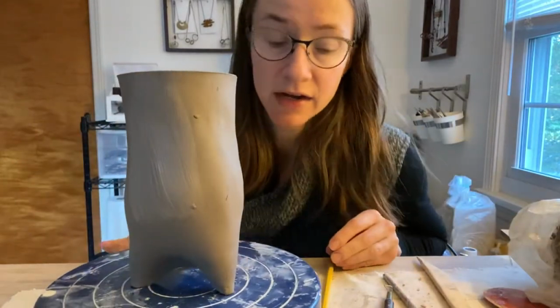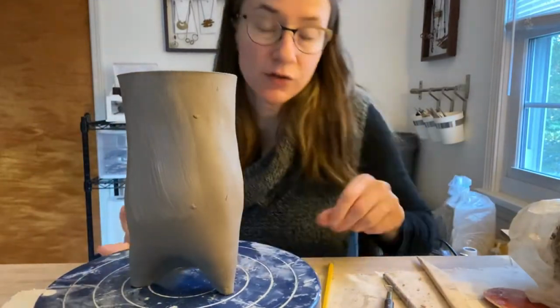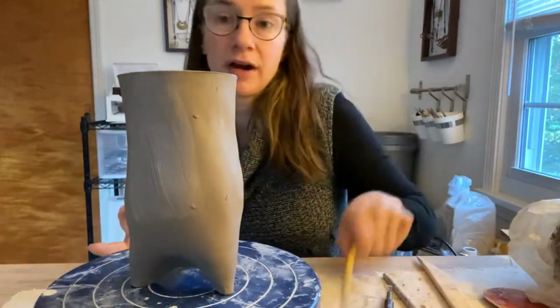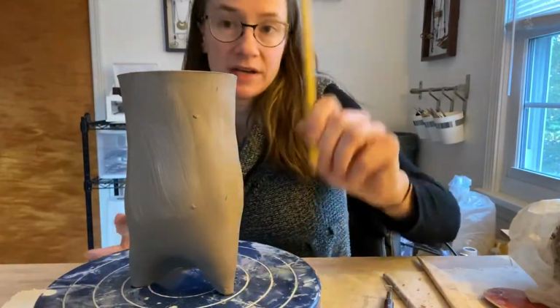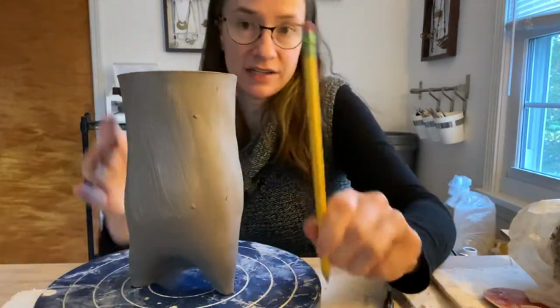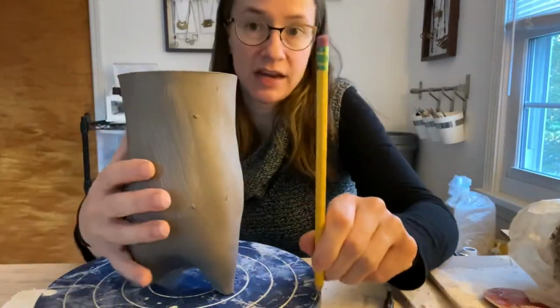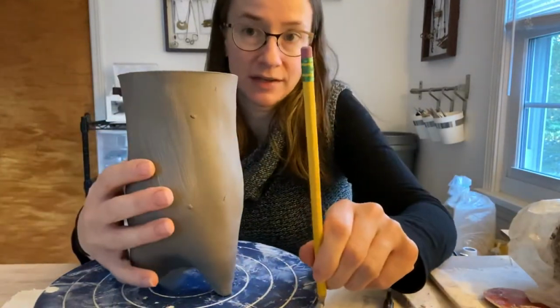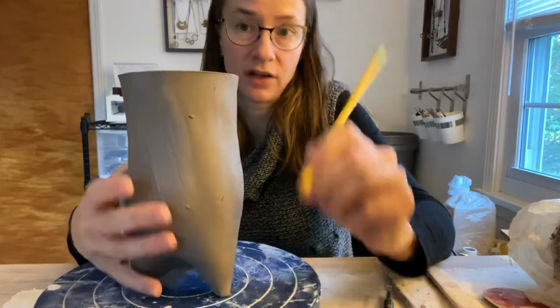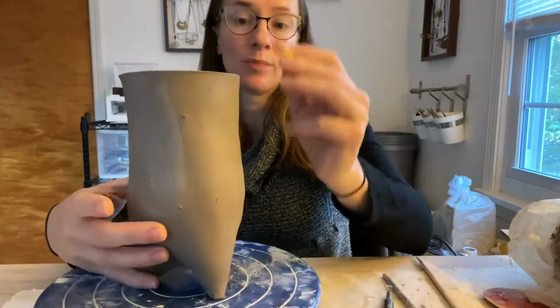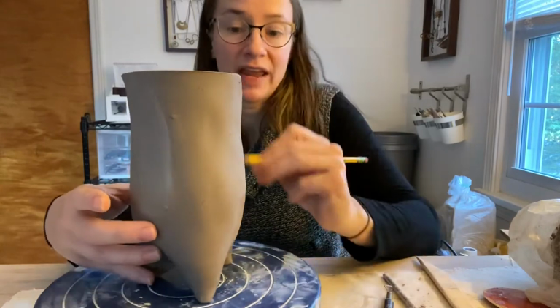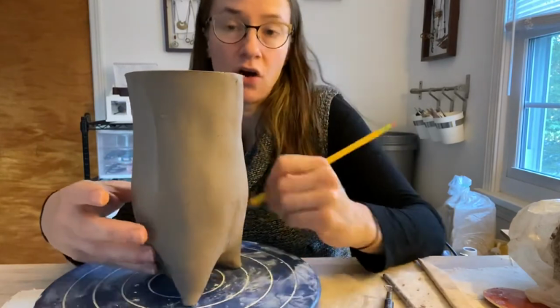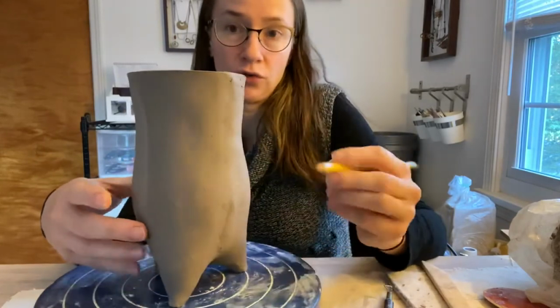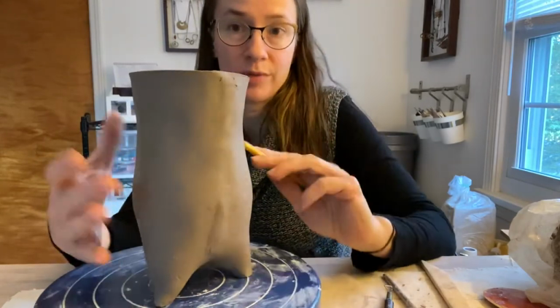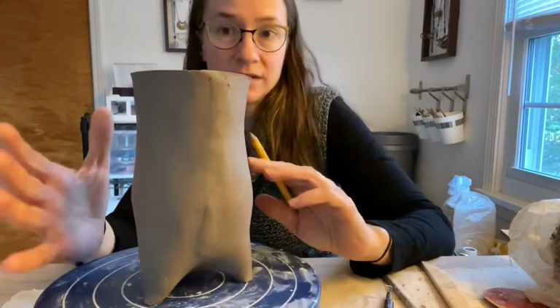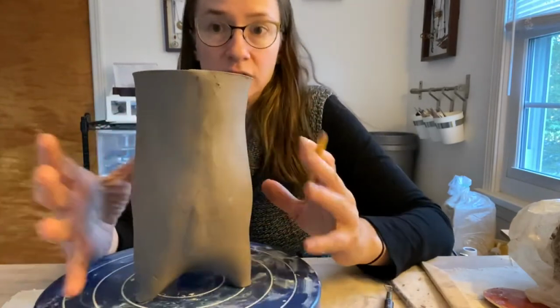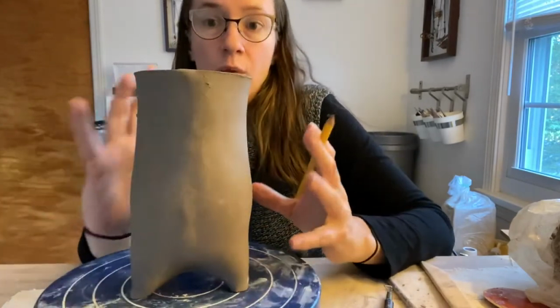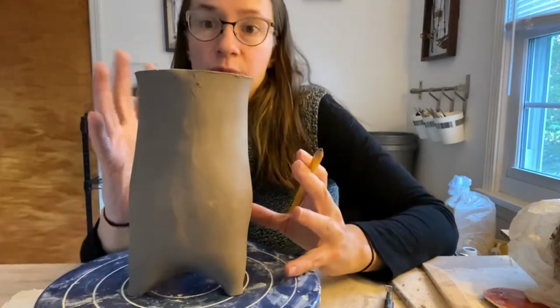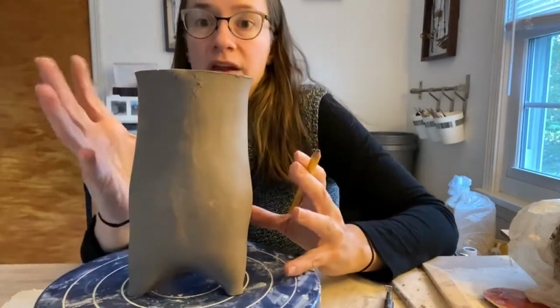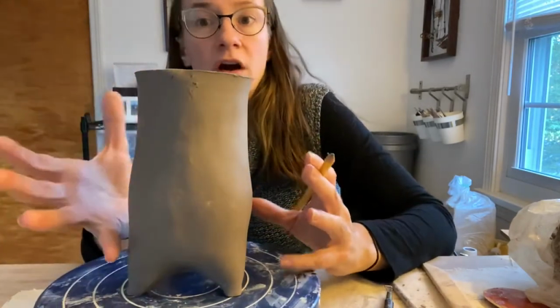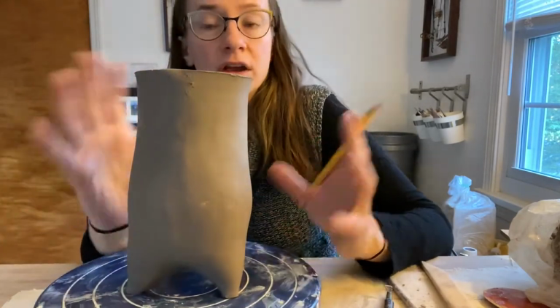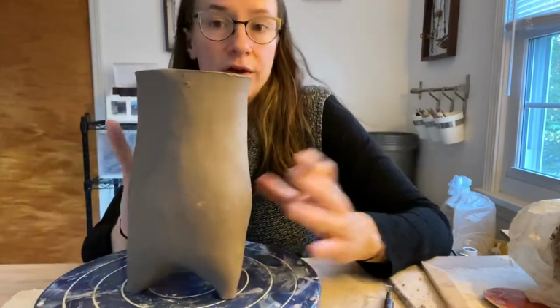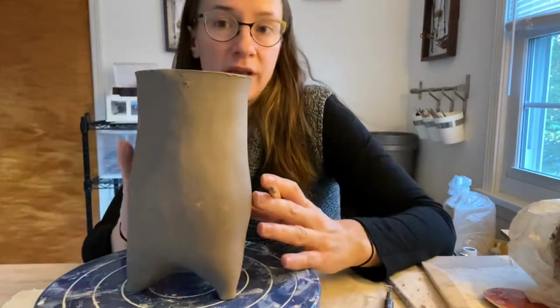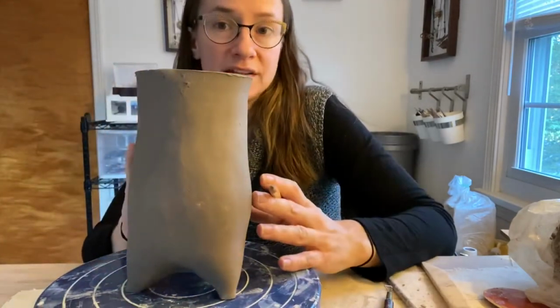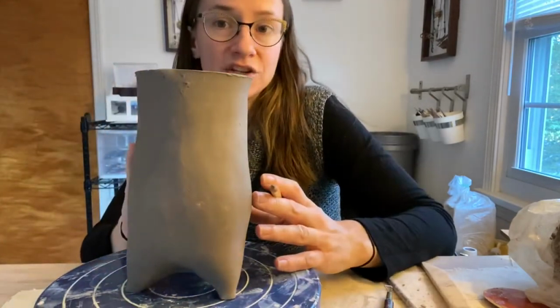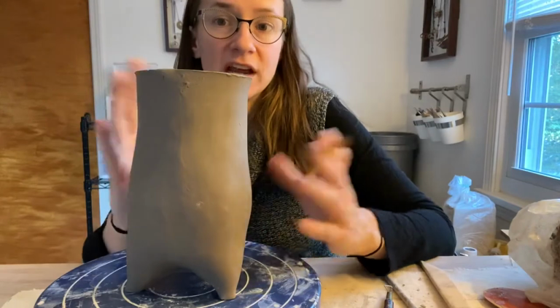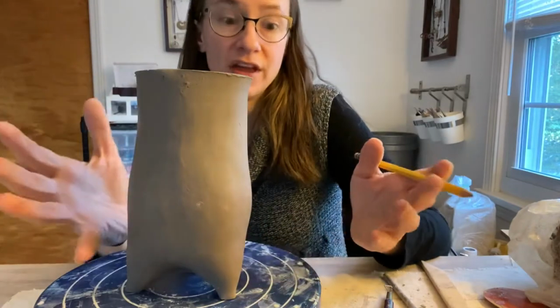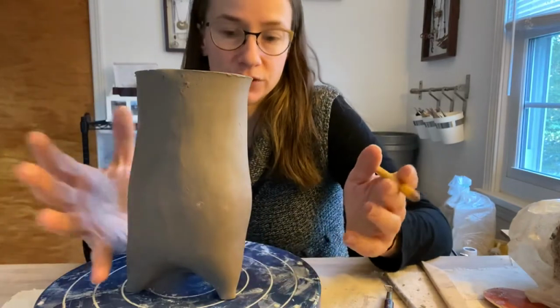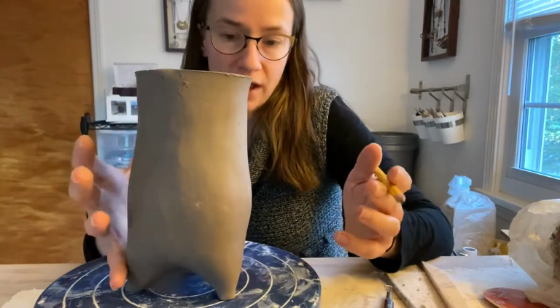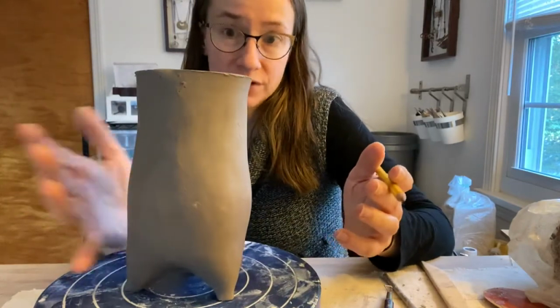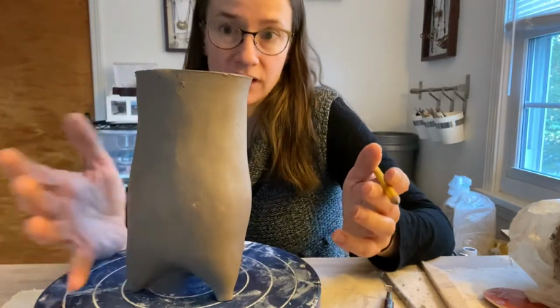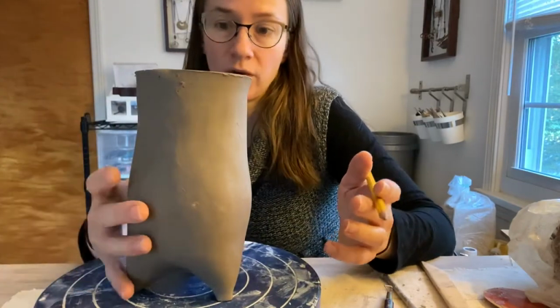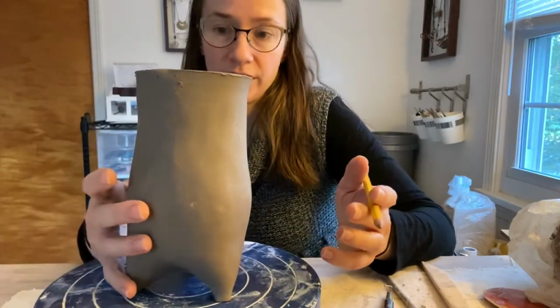My recommendation is take your pencil, plan all over with pencil where you're planning on carving, where you're planning on attaching, and then you can do a lot more detail work with it.